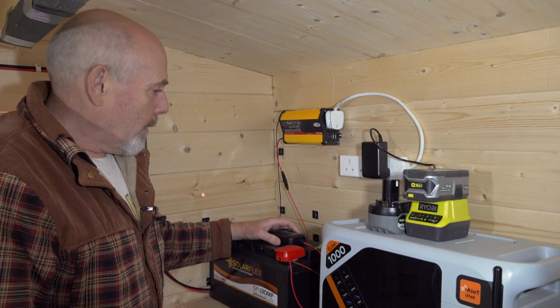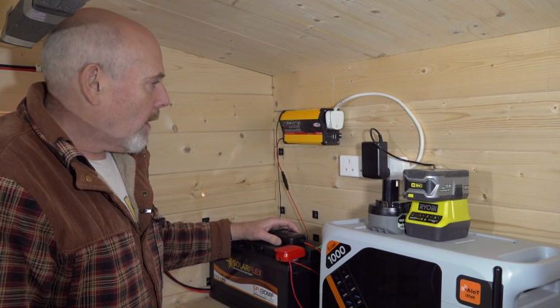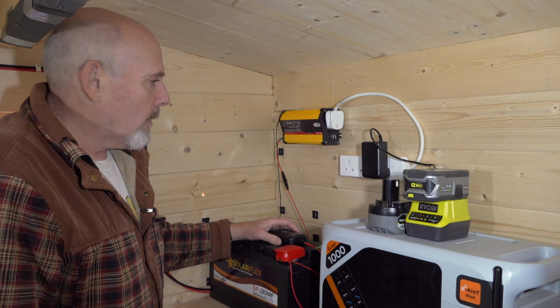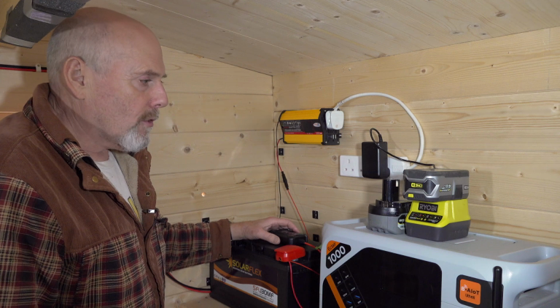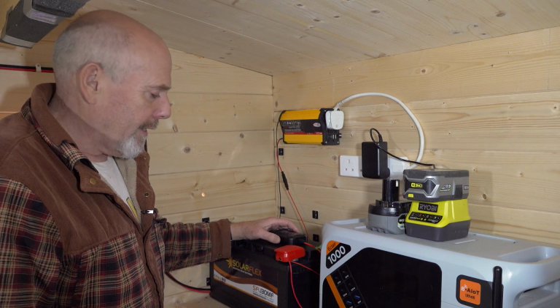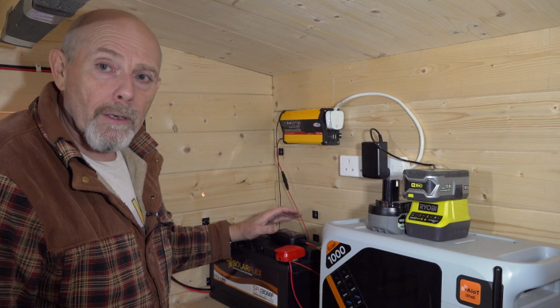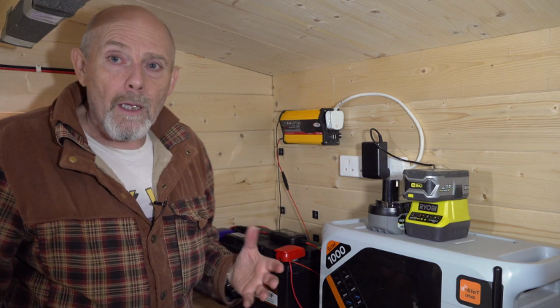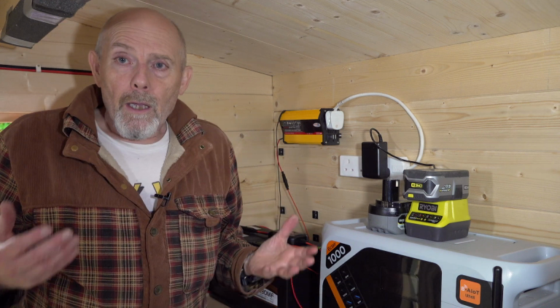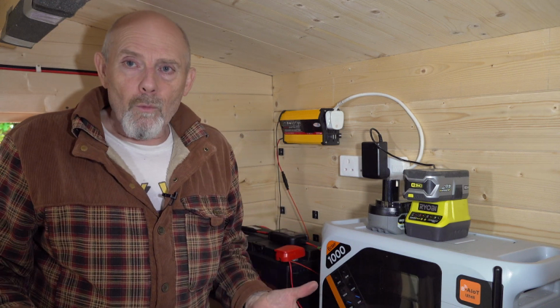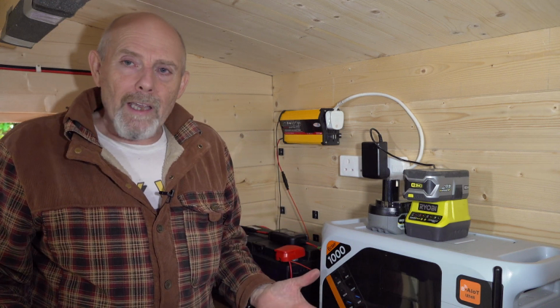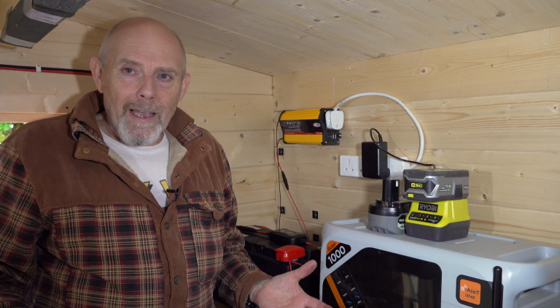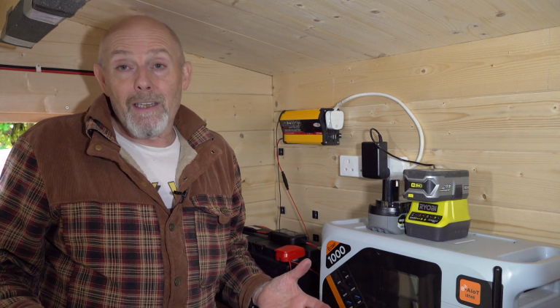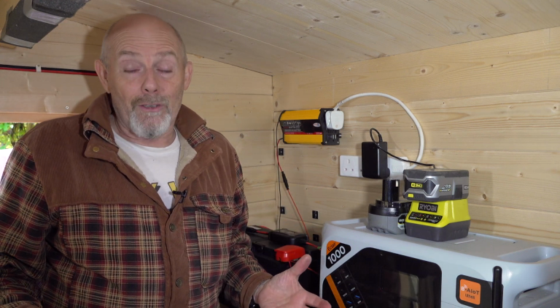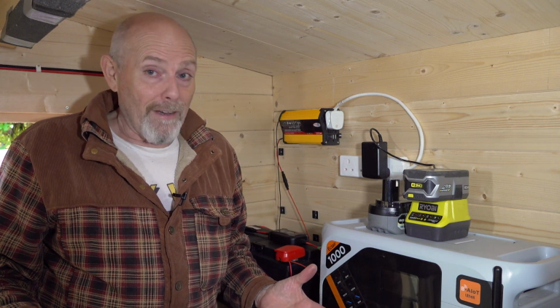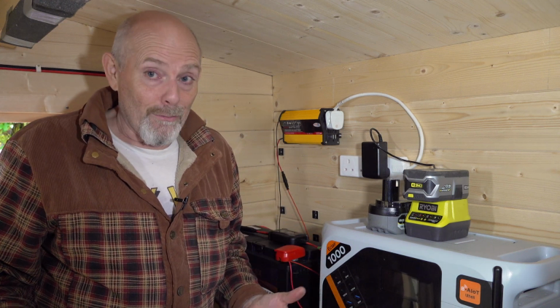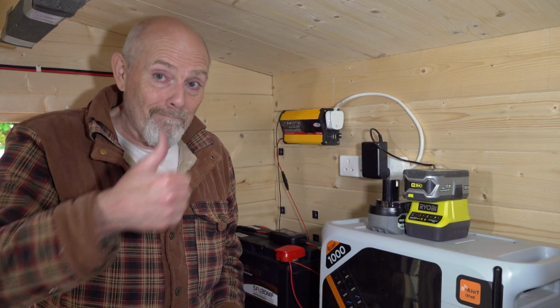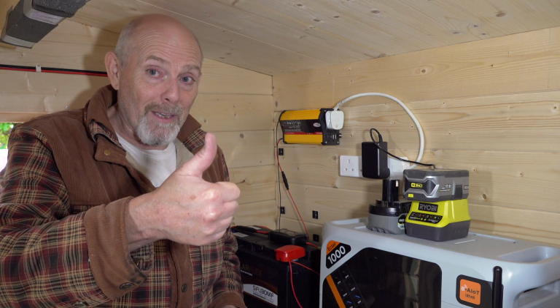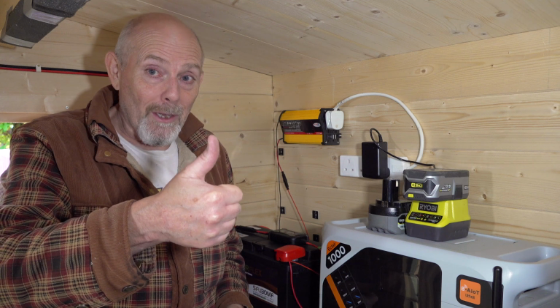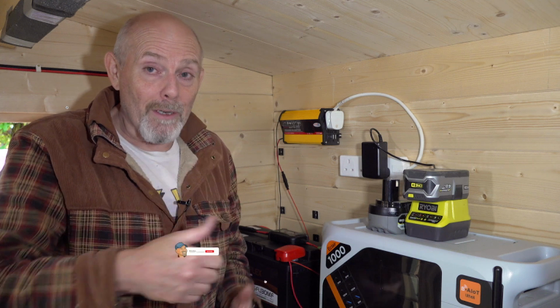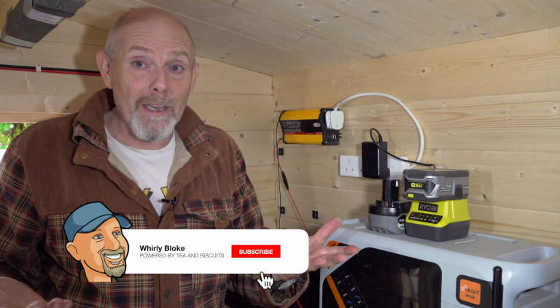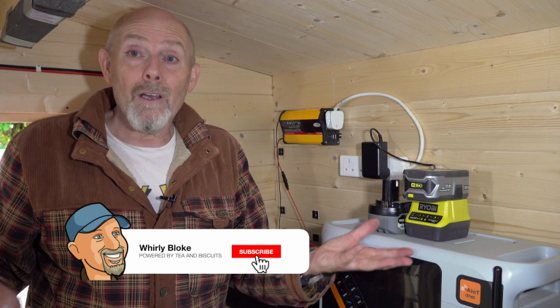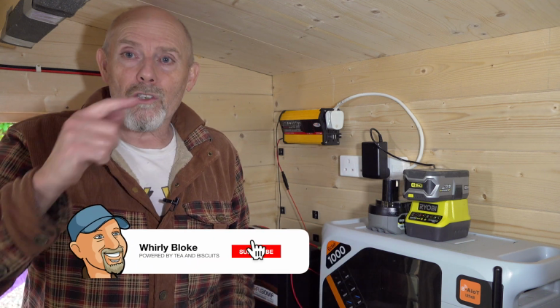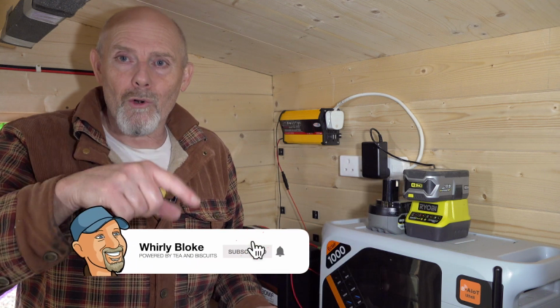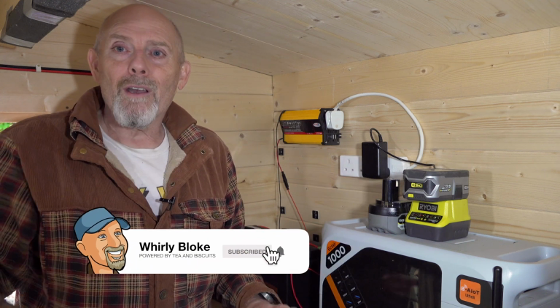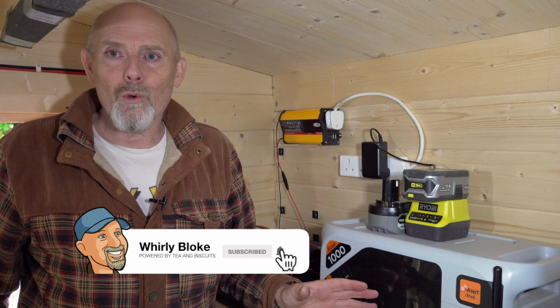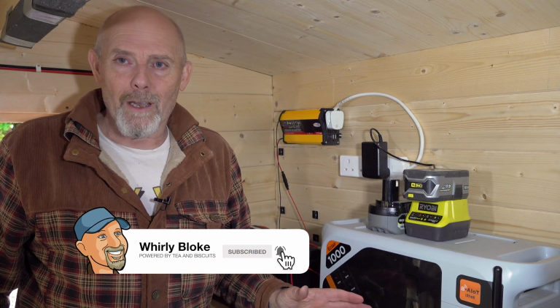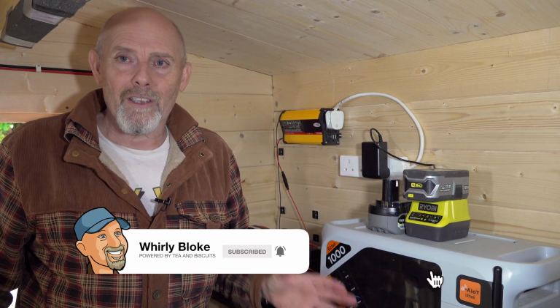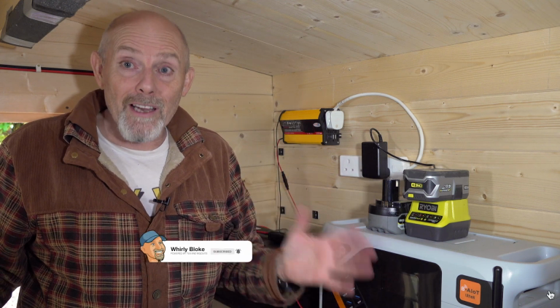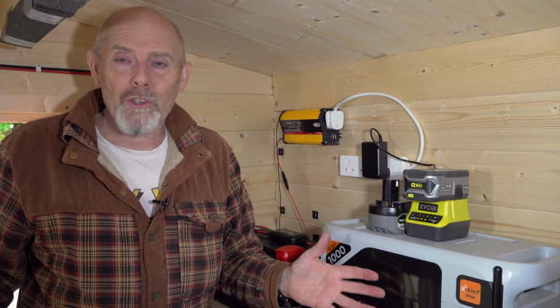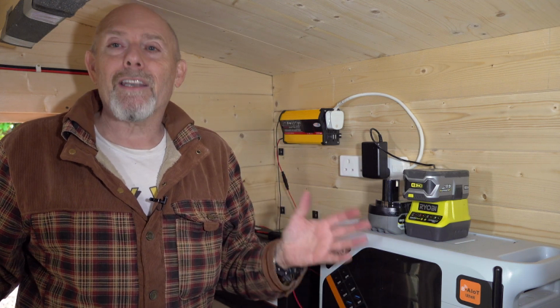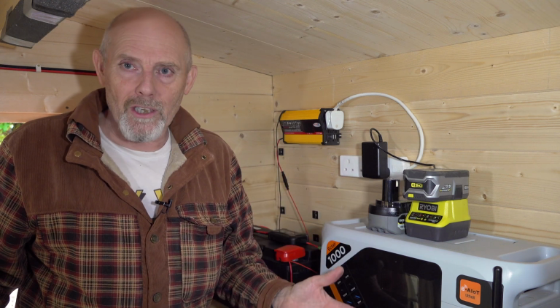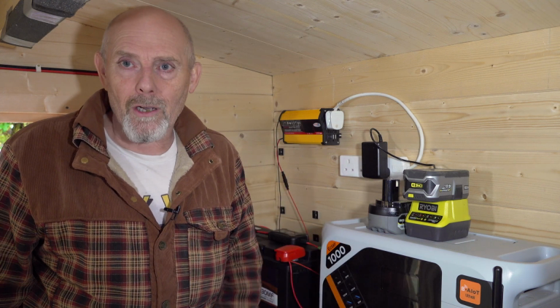I shall get on and get this all tidied up. Thanks for watching — if you found it useful, maybe give me a thumbs up, and if you're new here, why not subscribe for more videos like this? Thanks for watching and I'll see you next time.